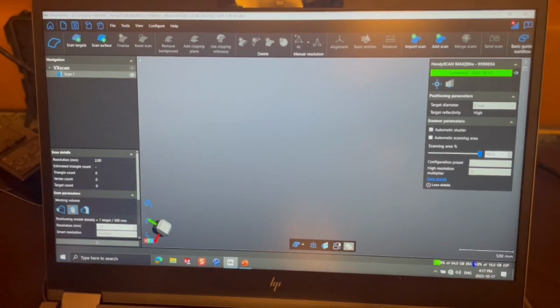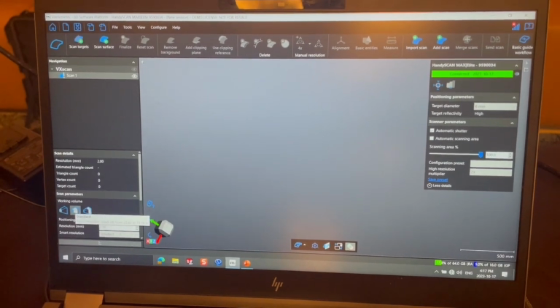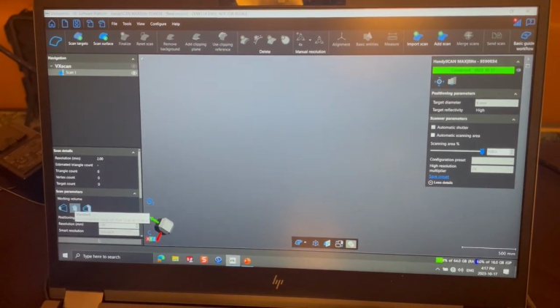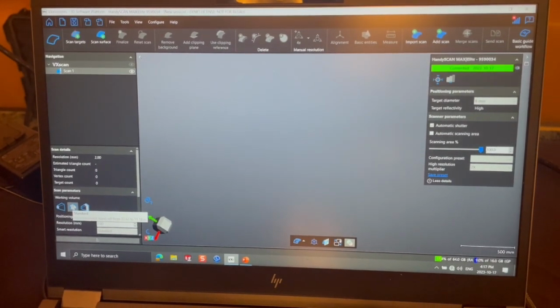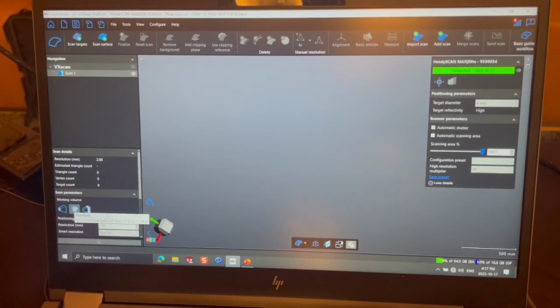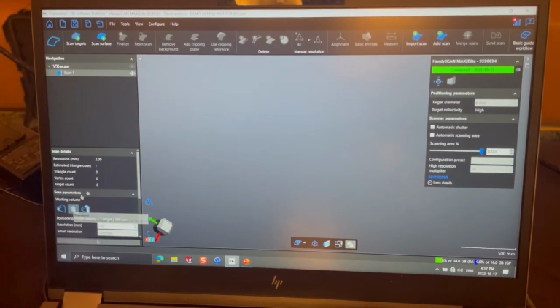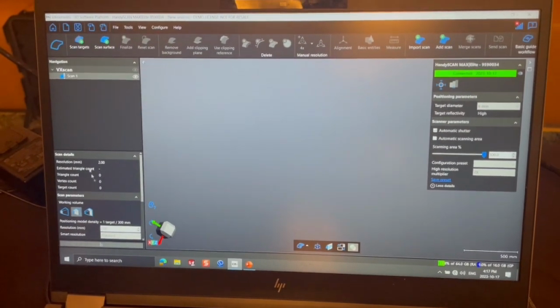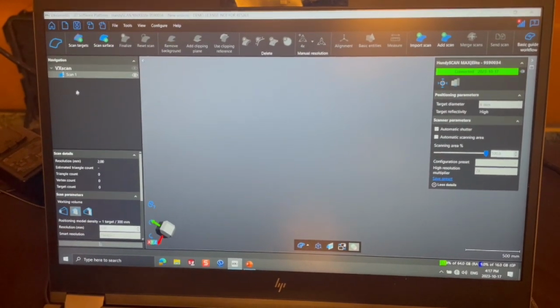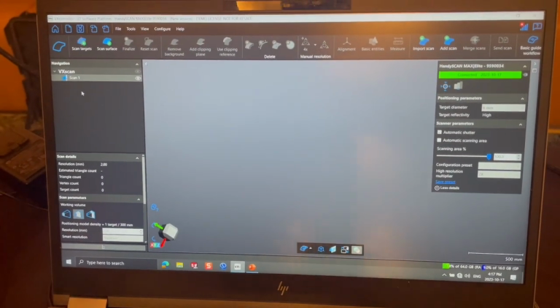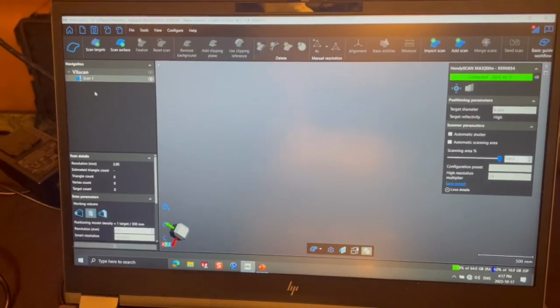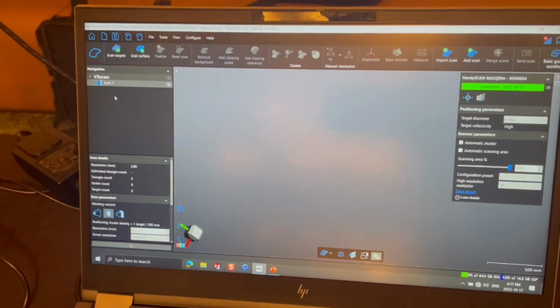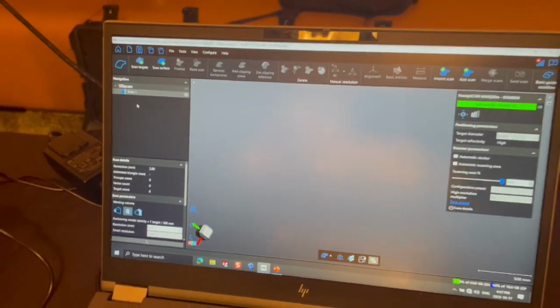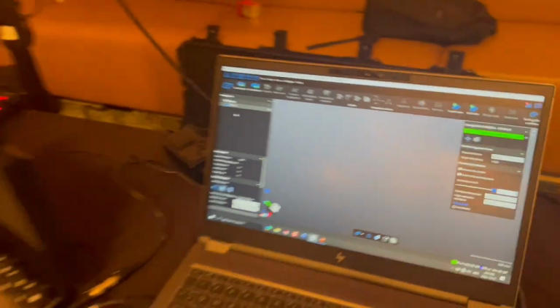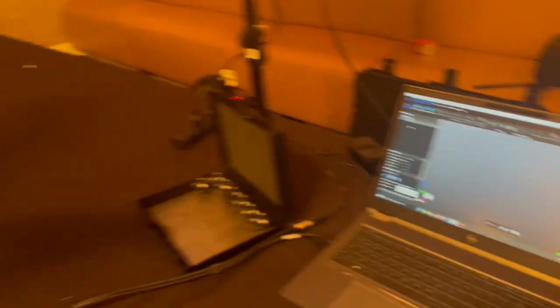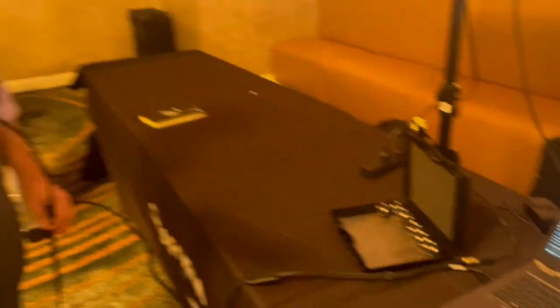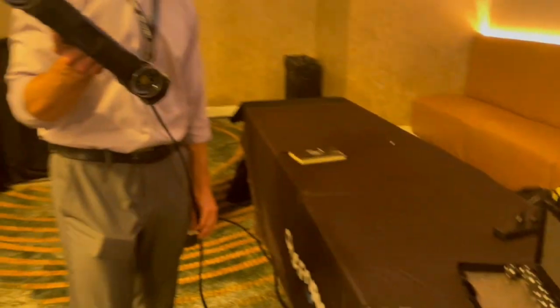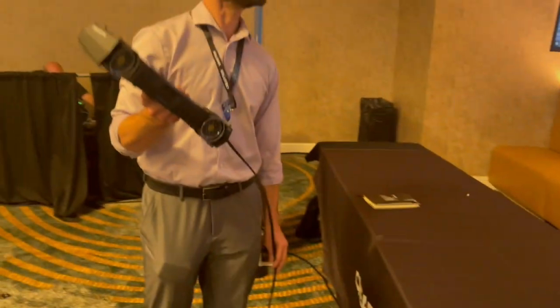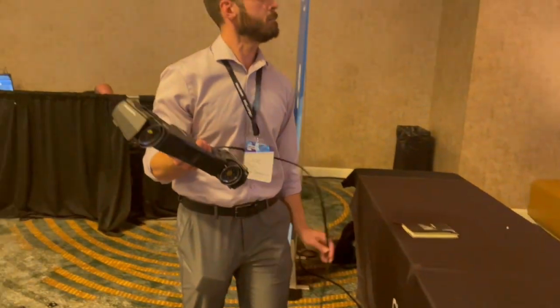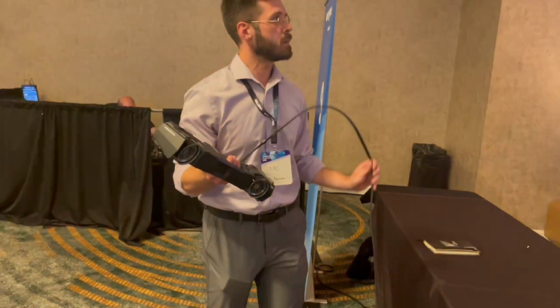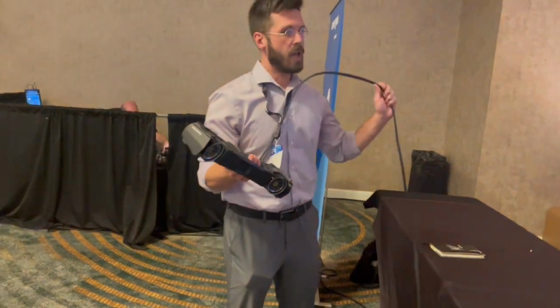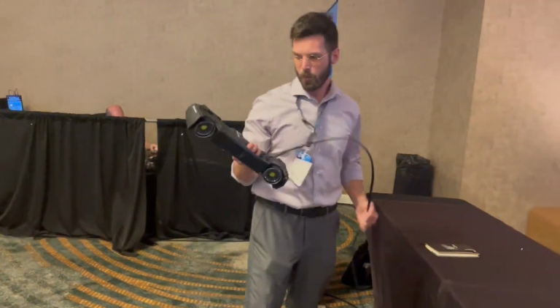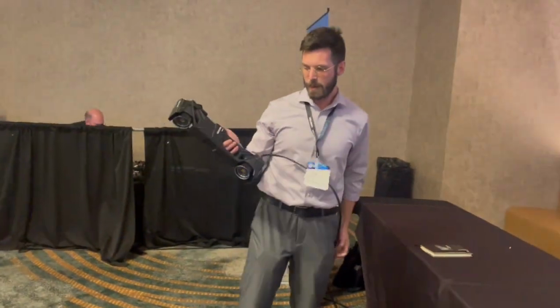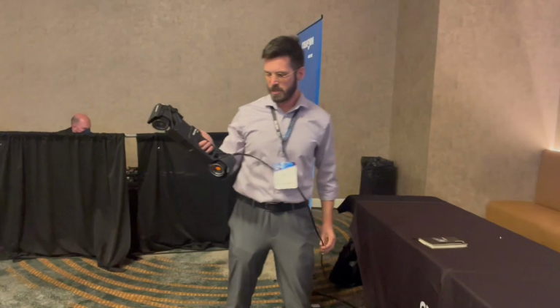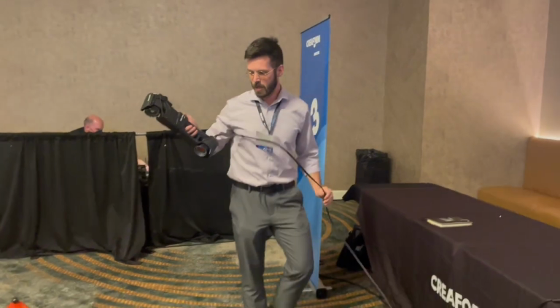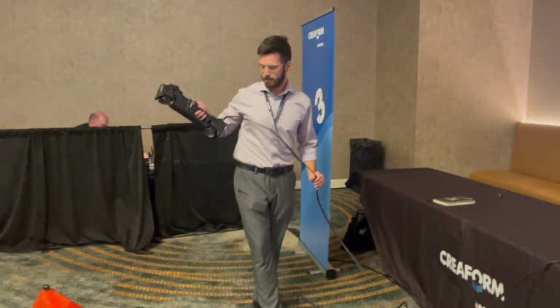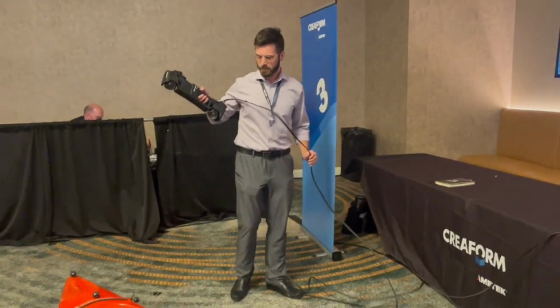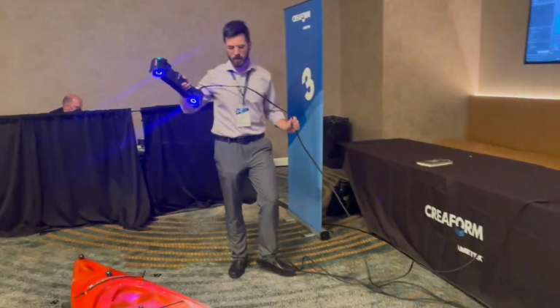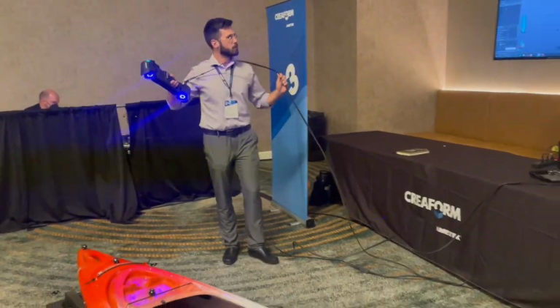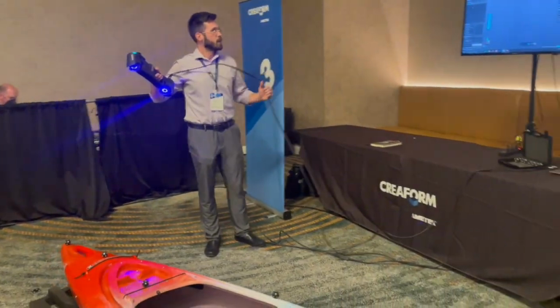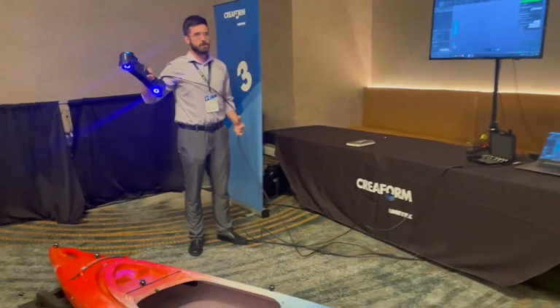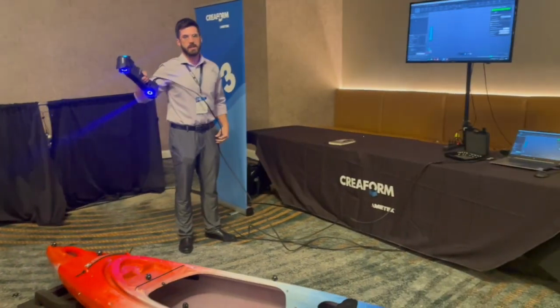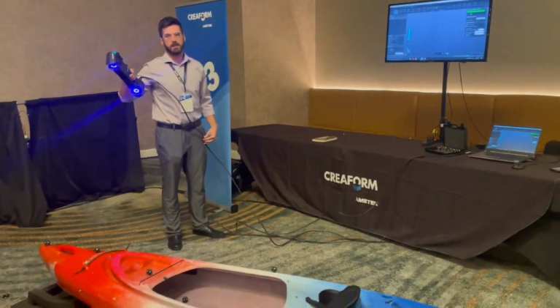We are here at the Creaform product launch where they have launched the new Mac series, which is a handy scan with a large volume capability.